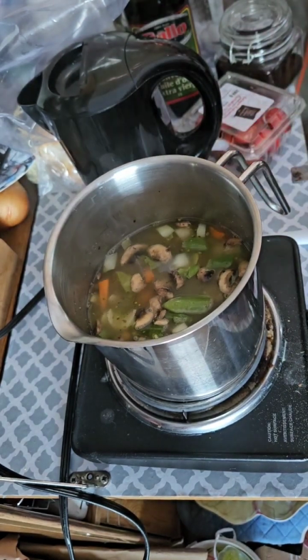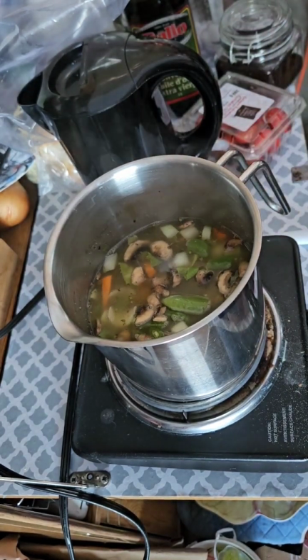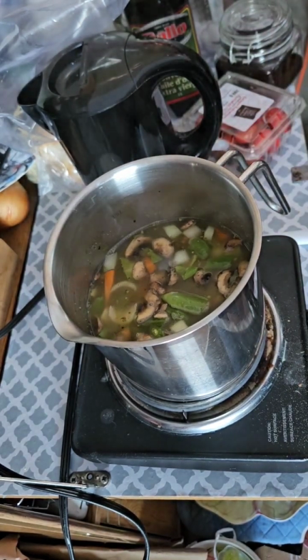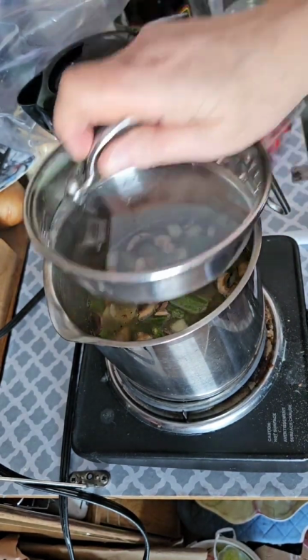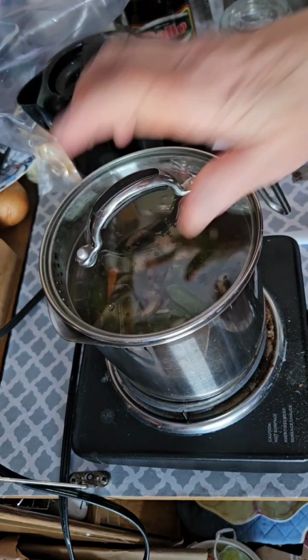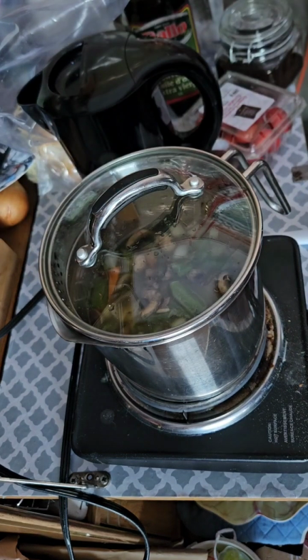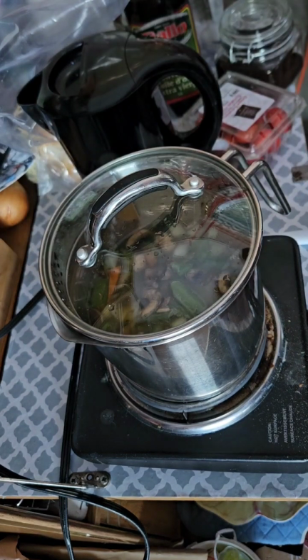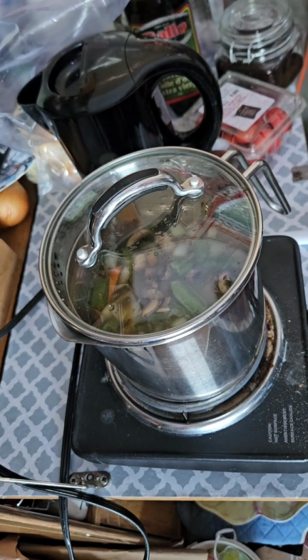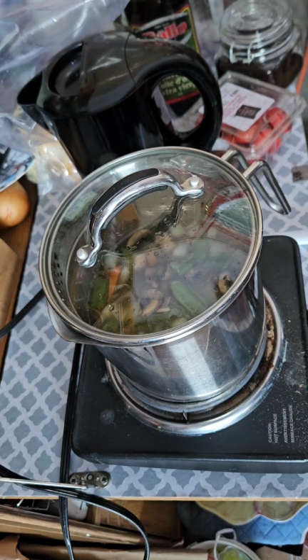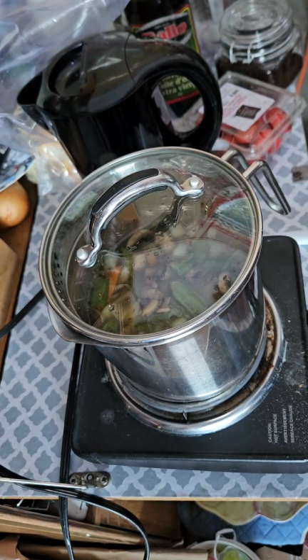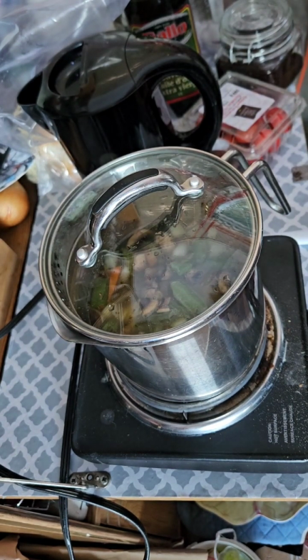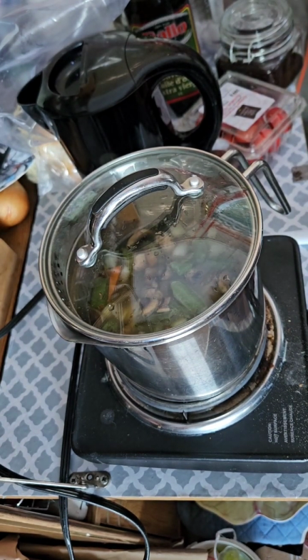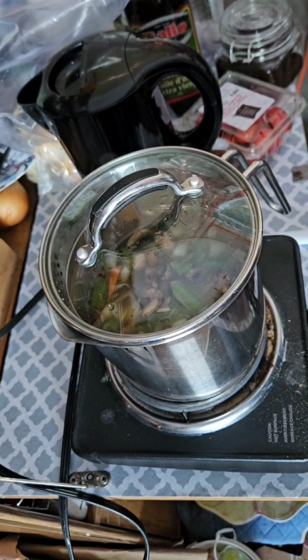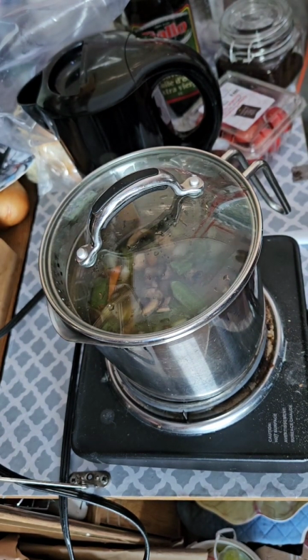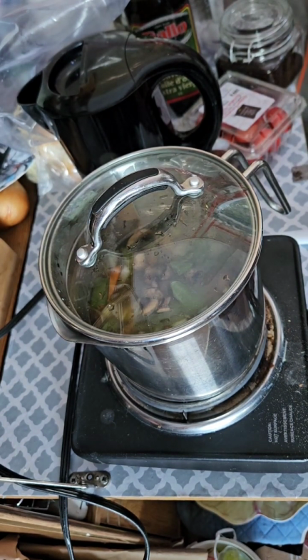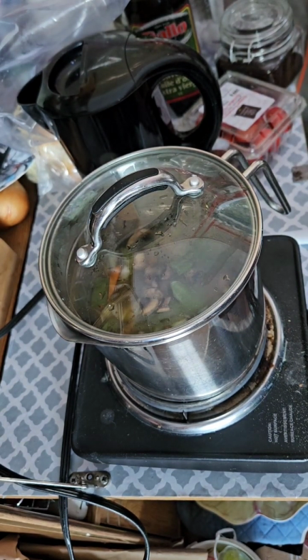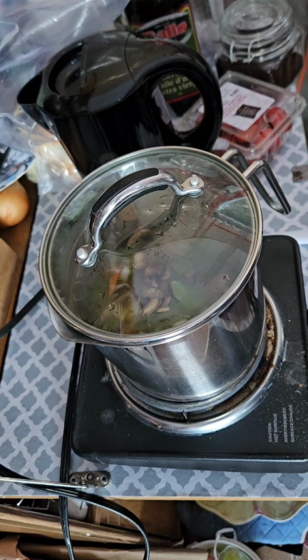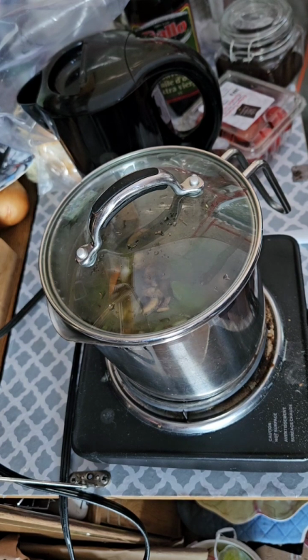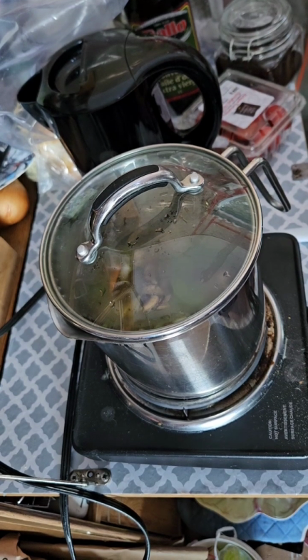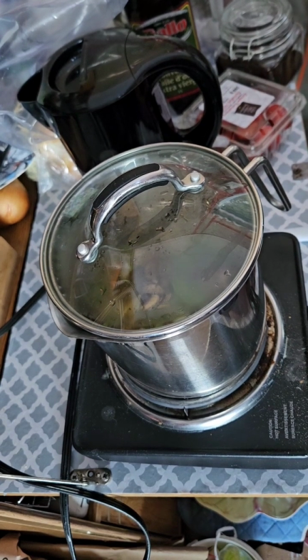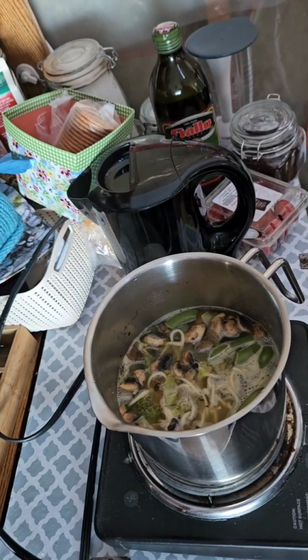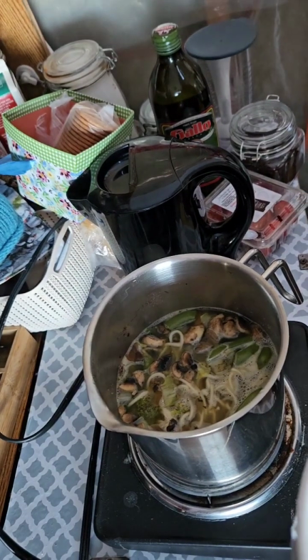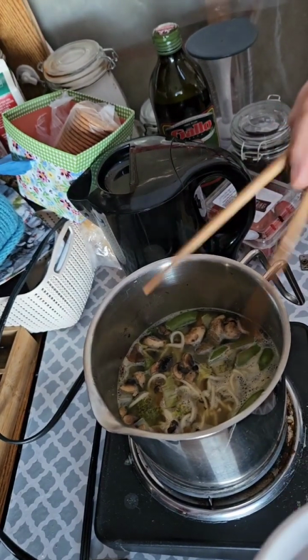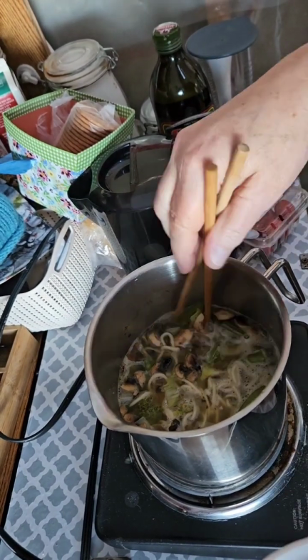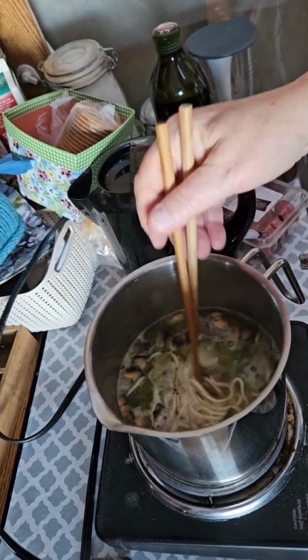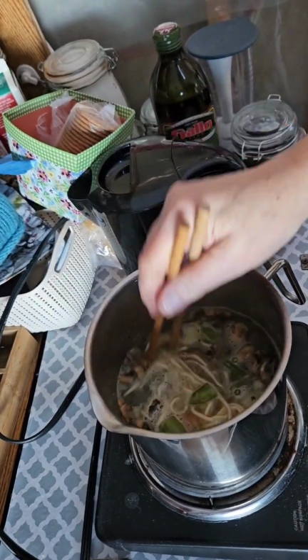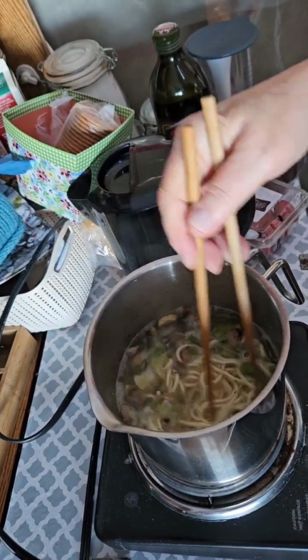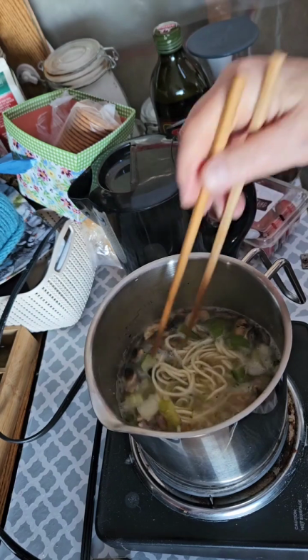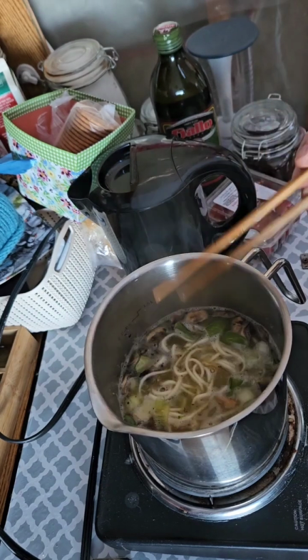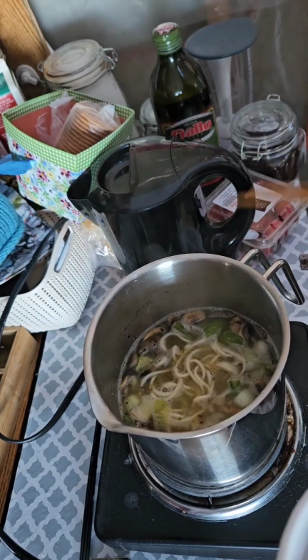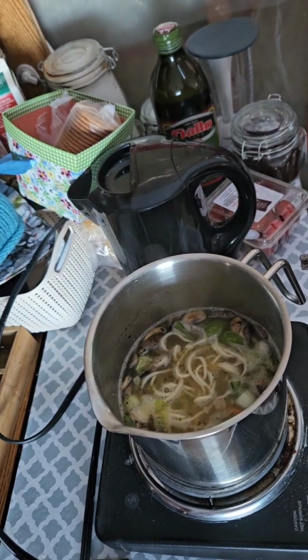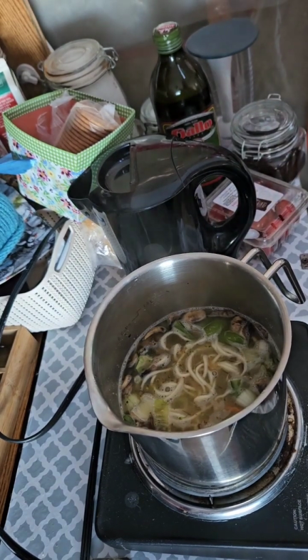And we're done — we'll just wait for the noodles to cook. See you at the table. Soup's ready! Look at that. Isn't that delicious?